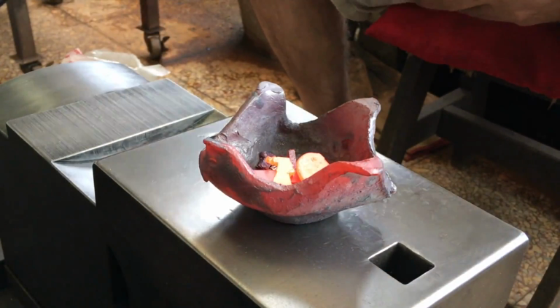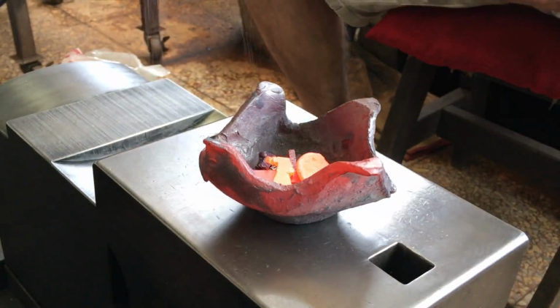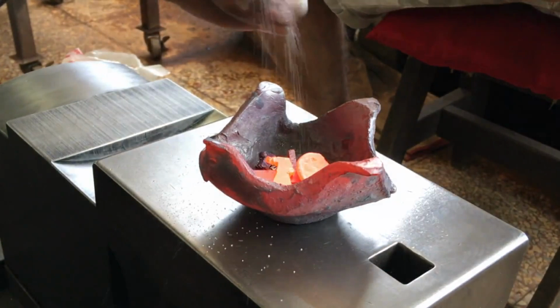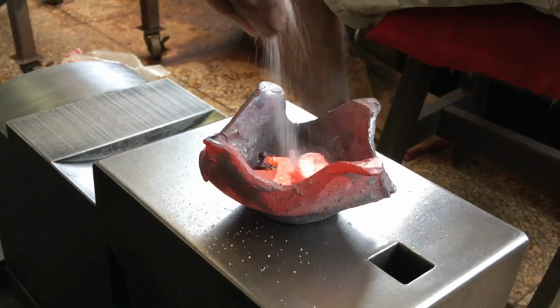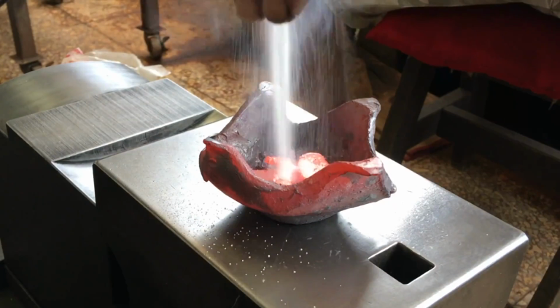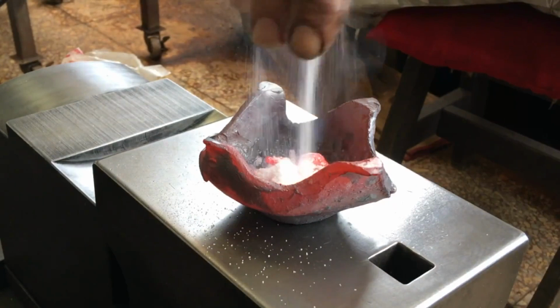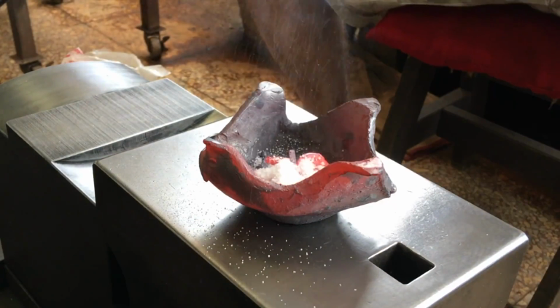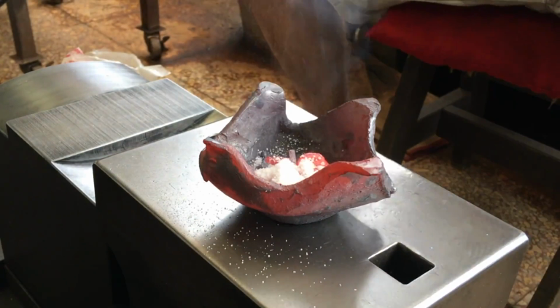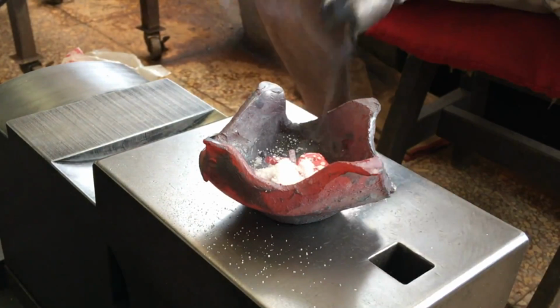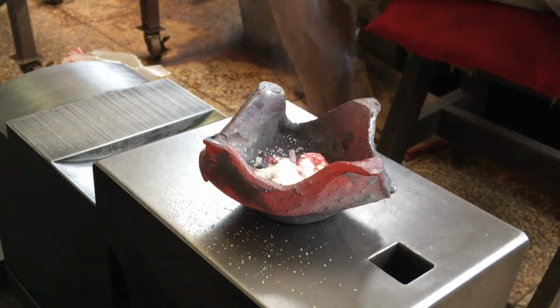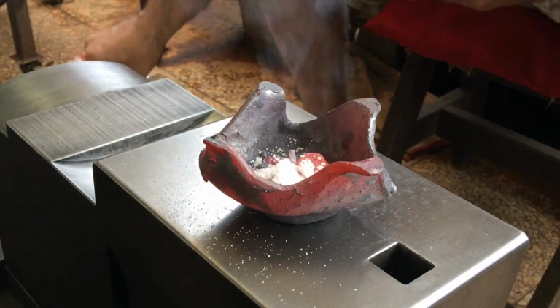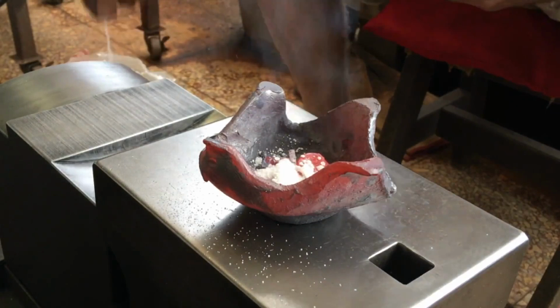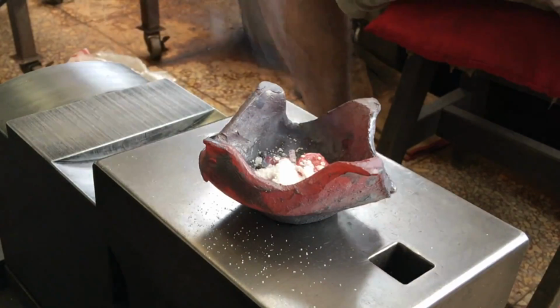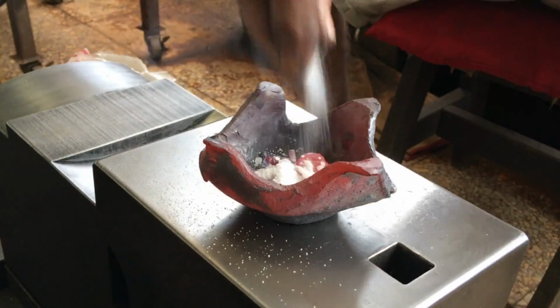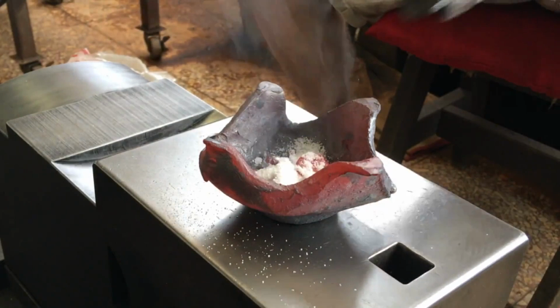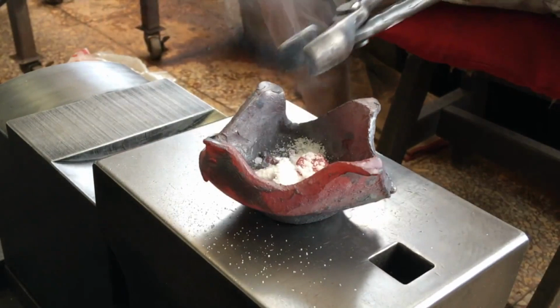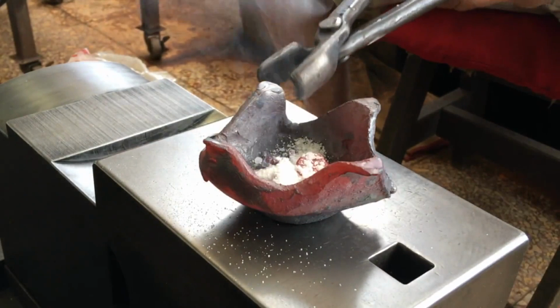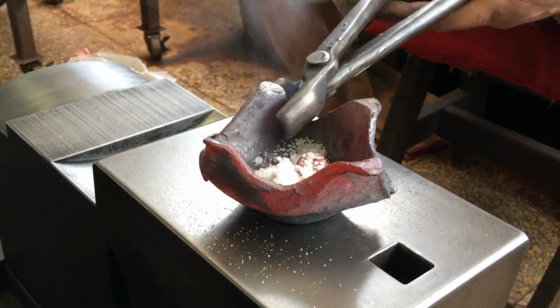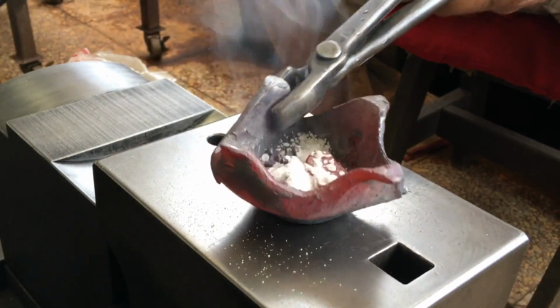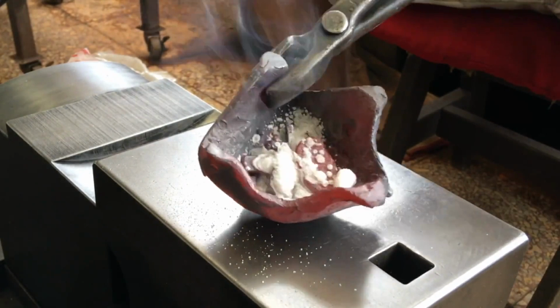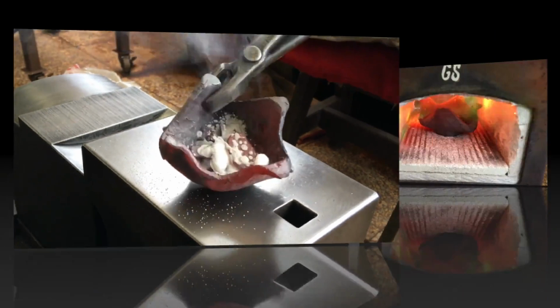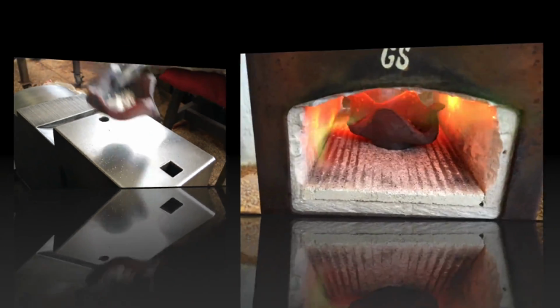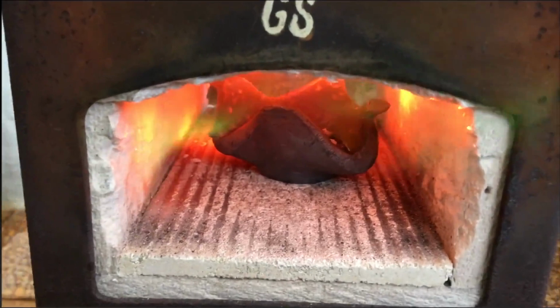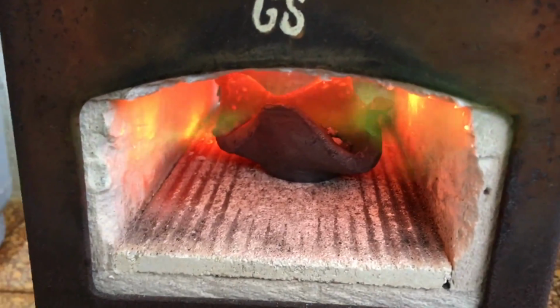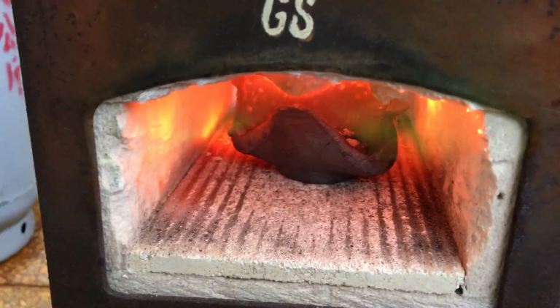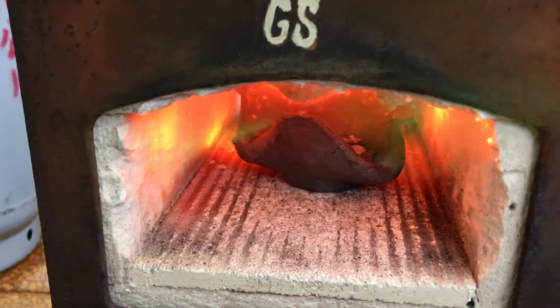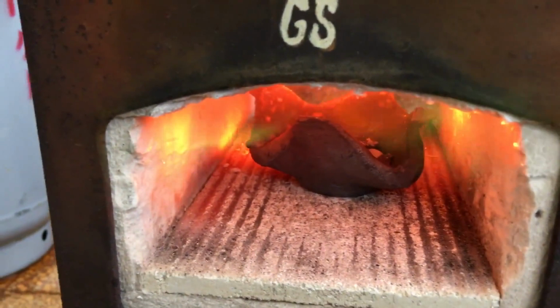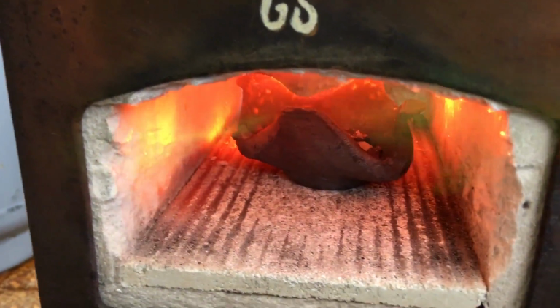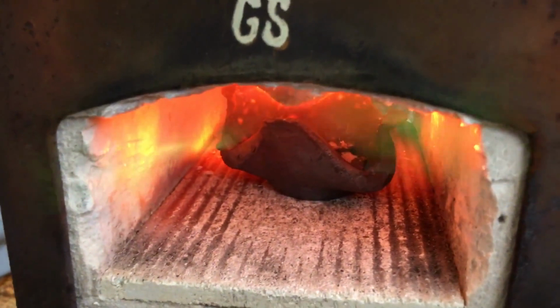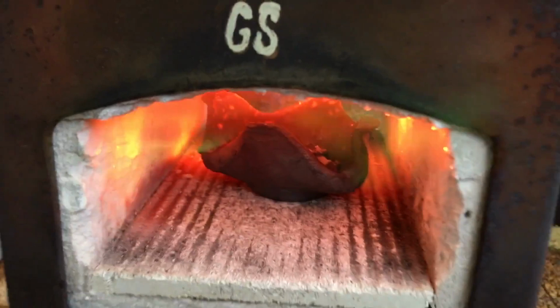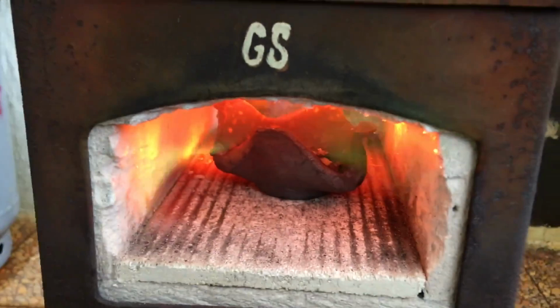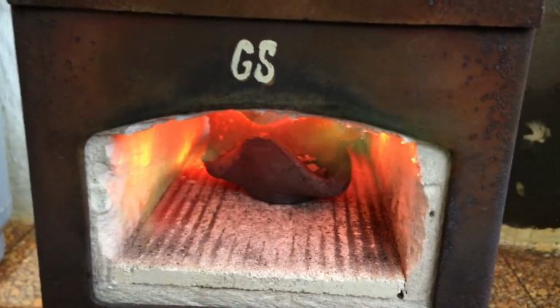I'm adding boric acid powder as a flux. The flux creates a greenish flame in the forge.